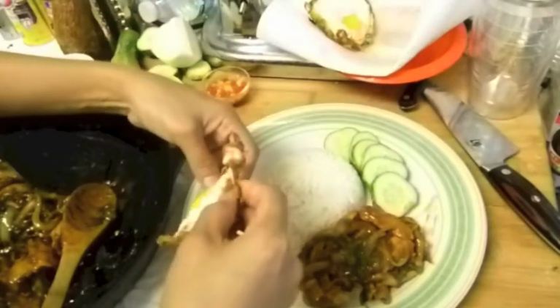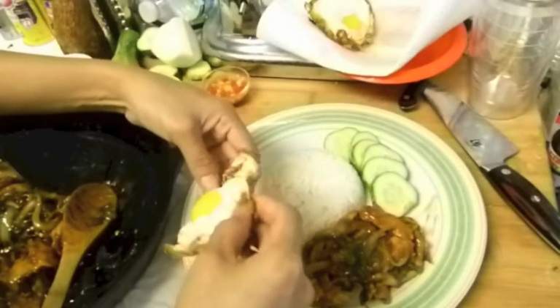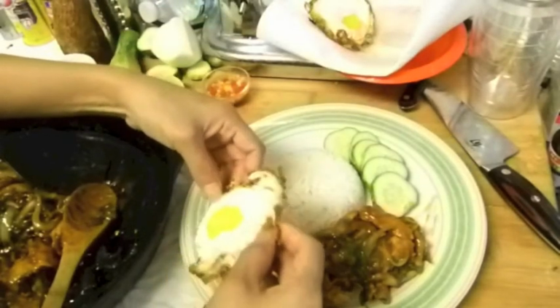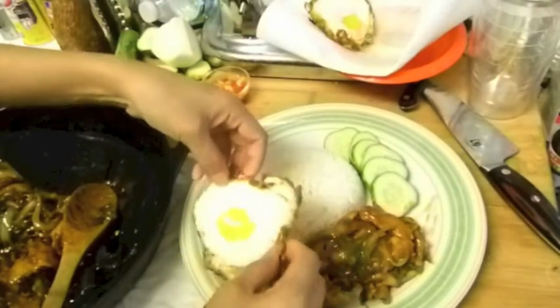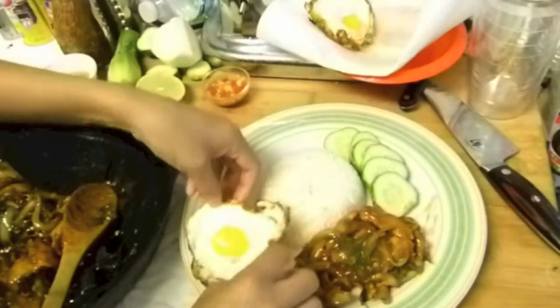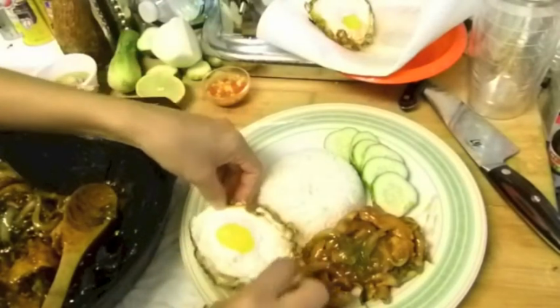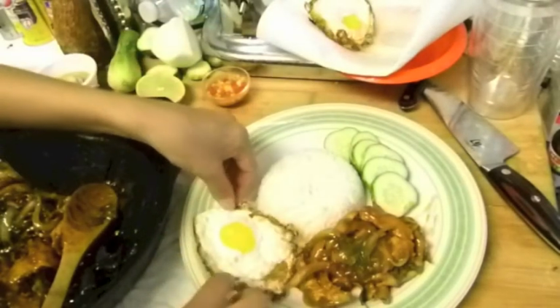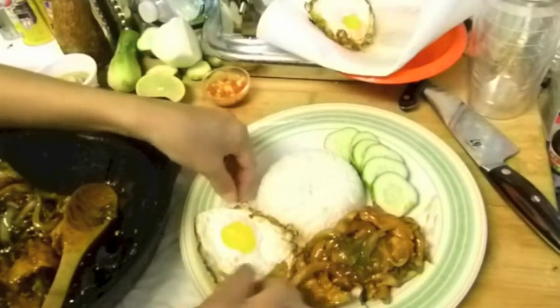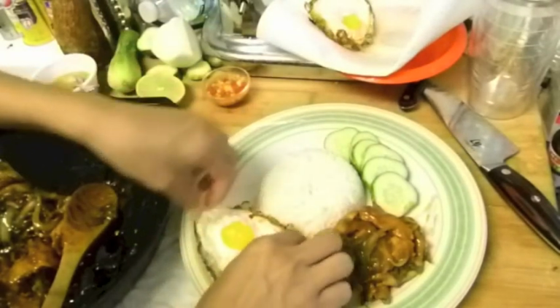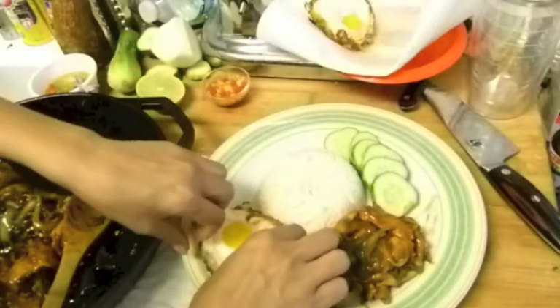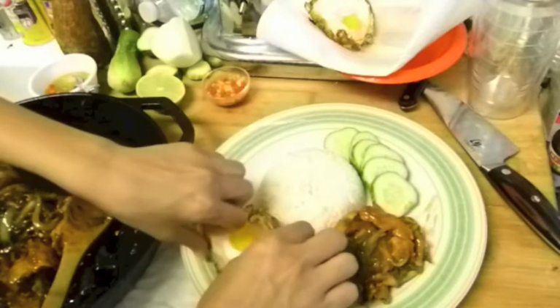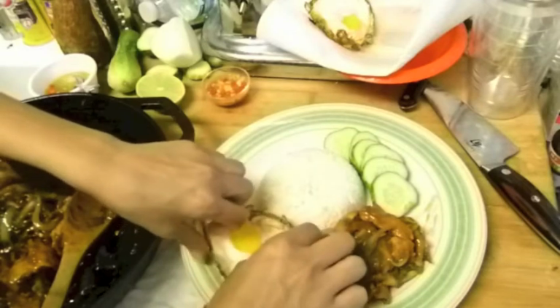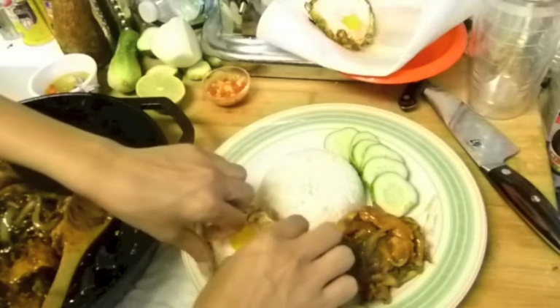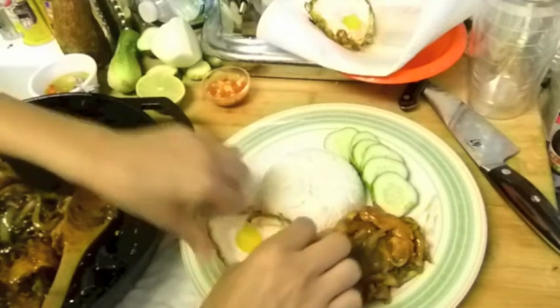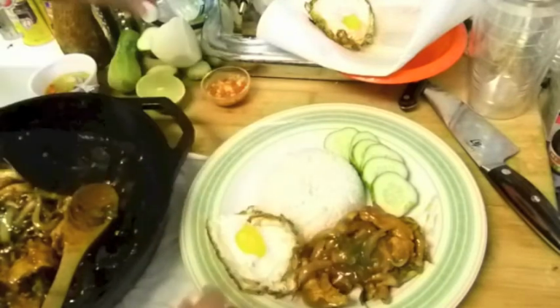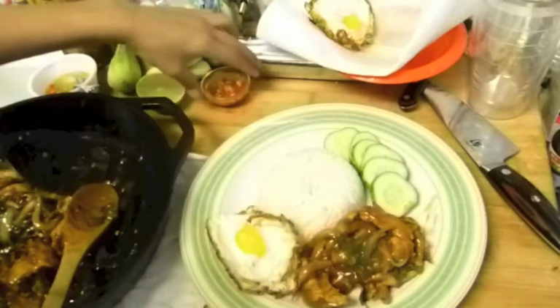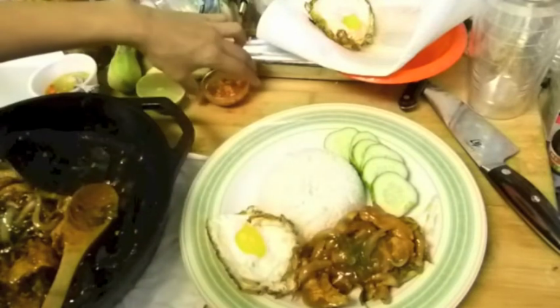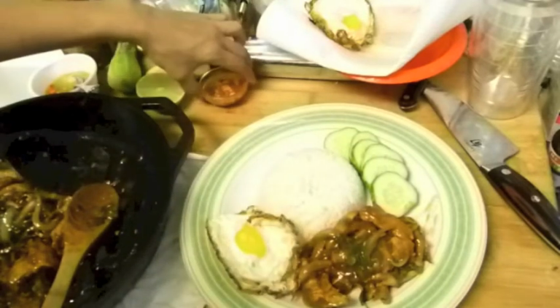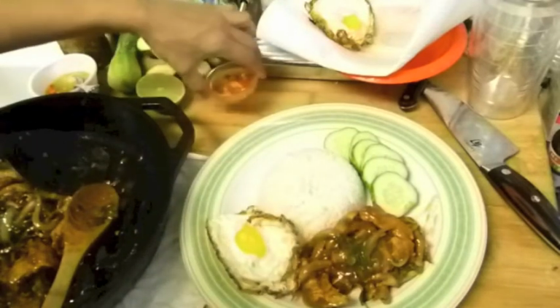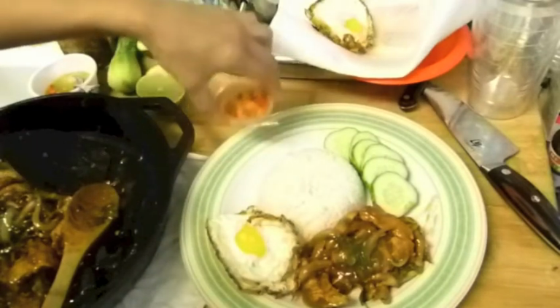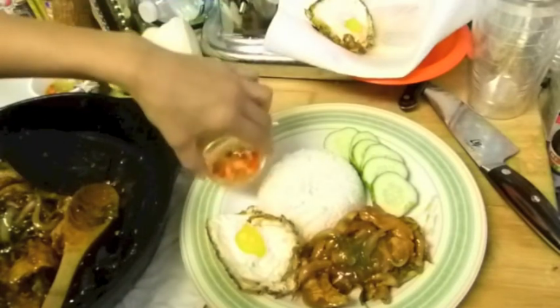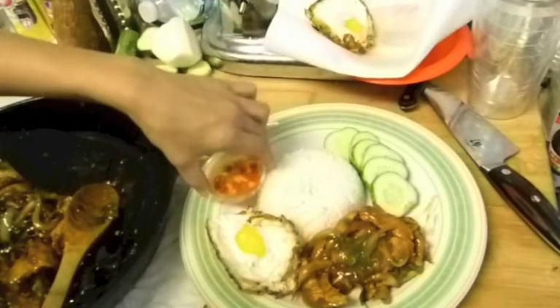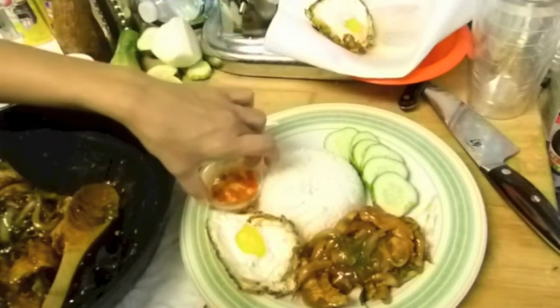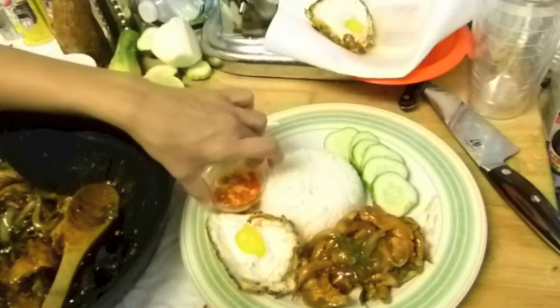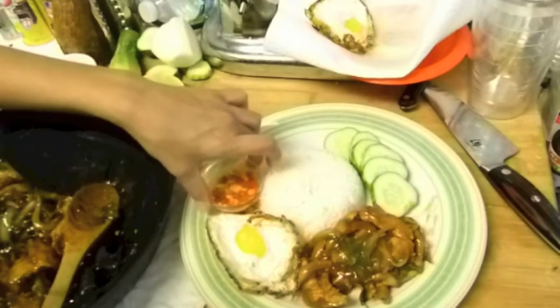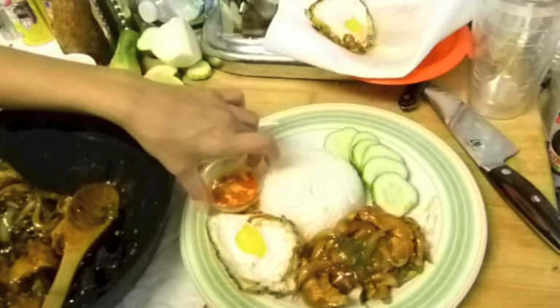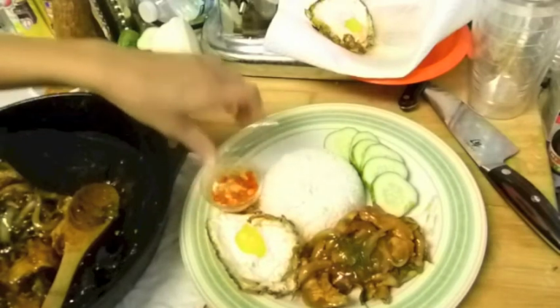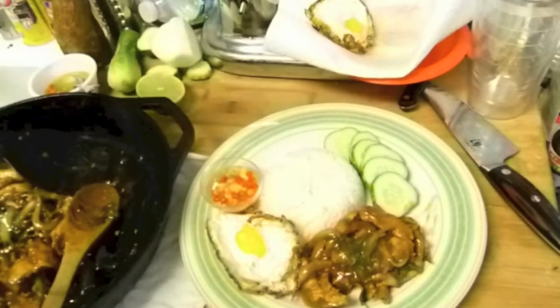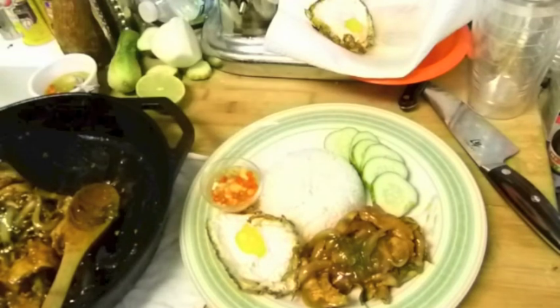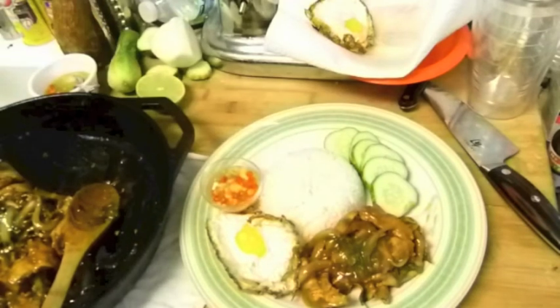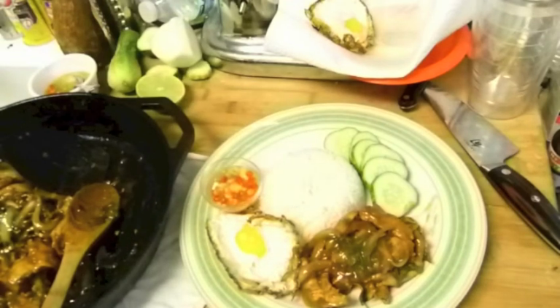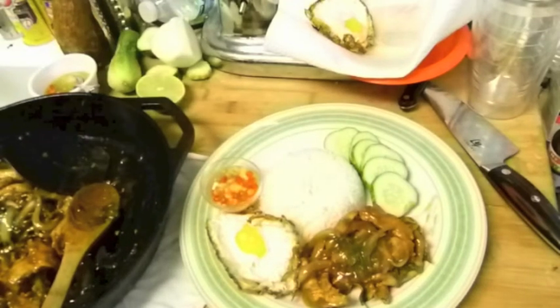And then I have my... that's it. My dinner.